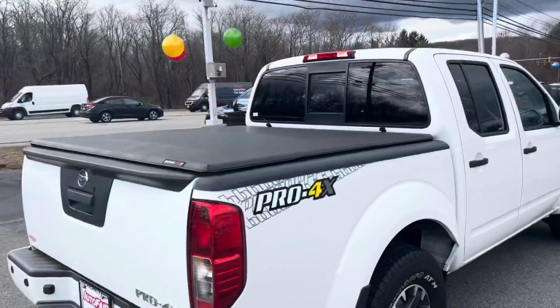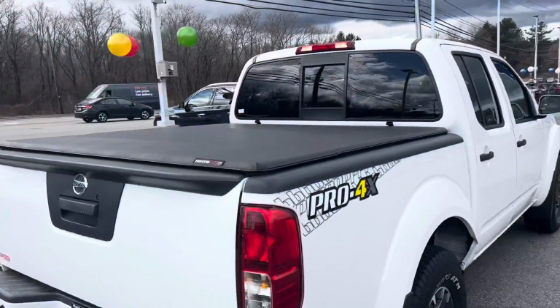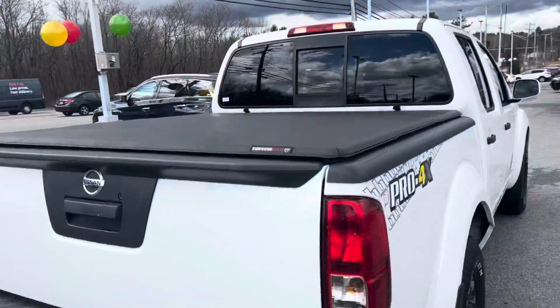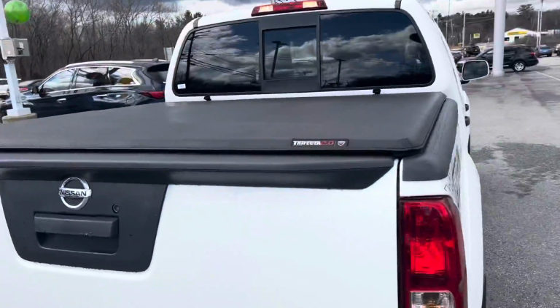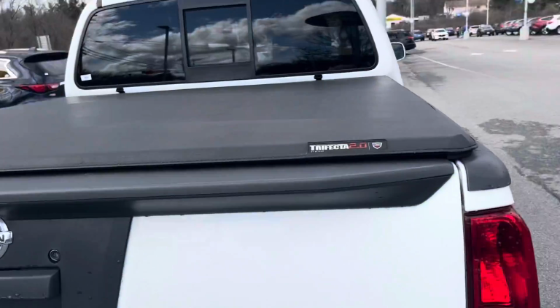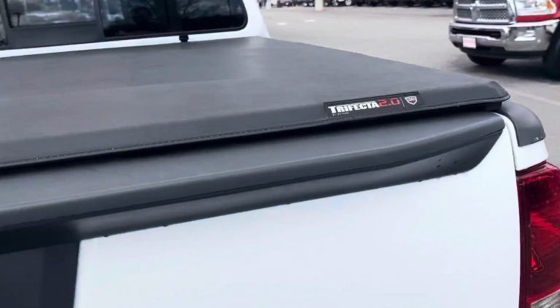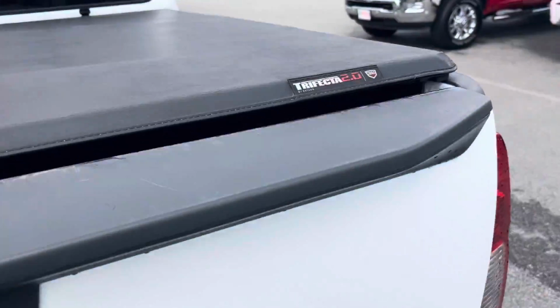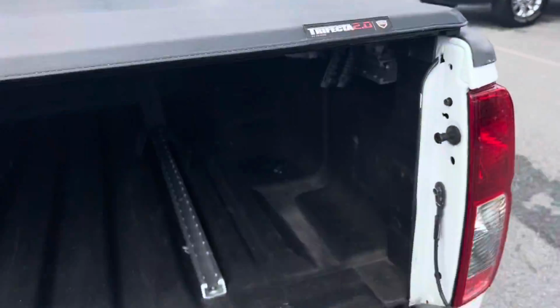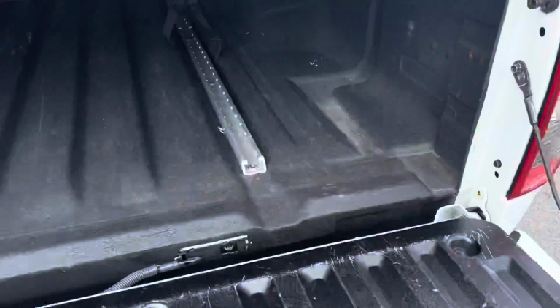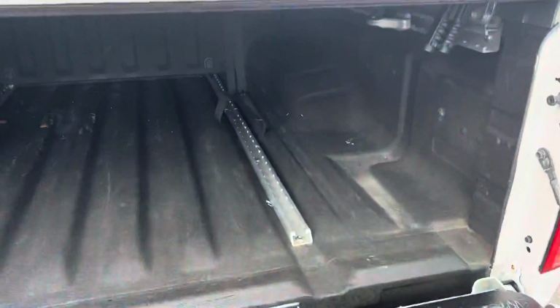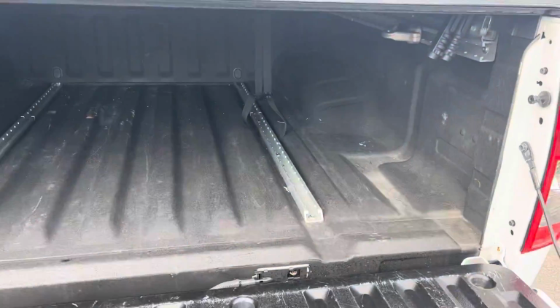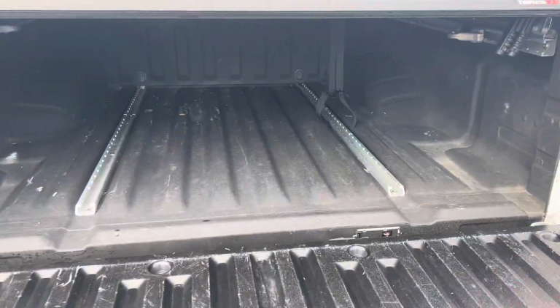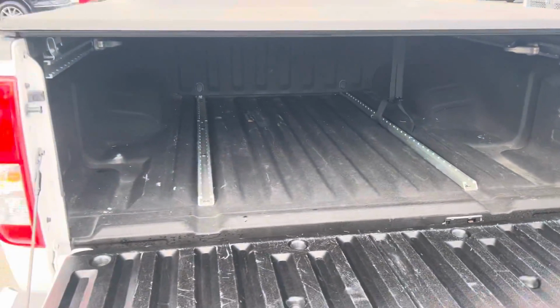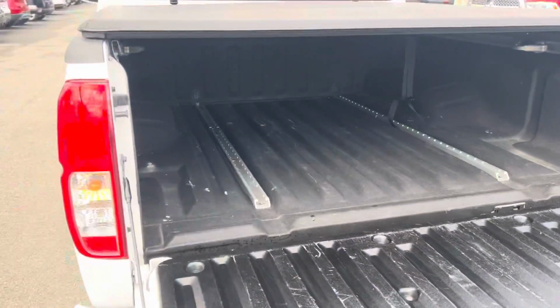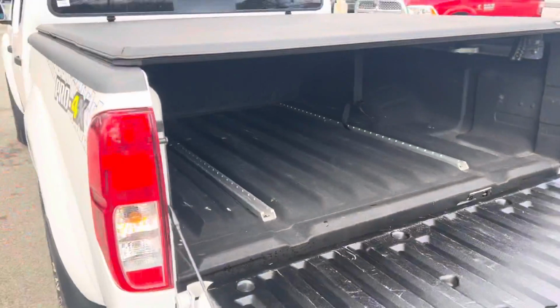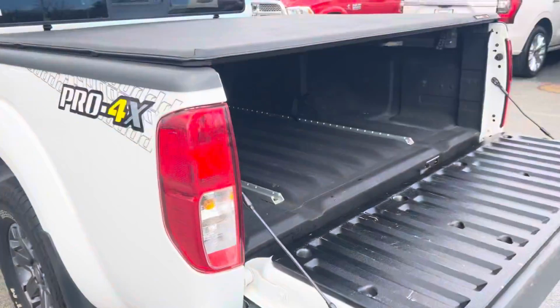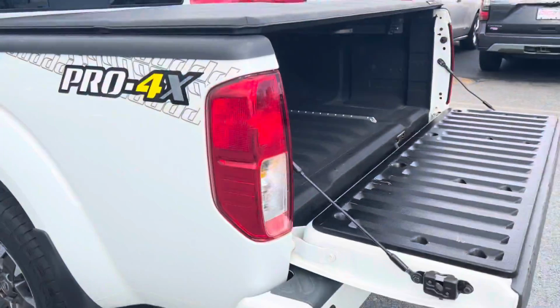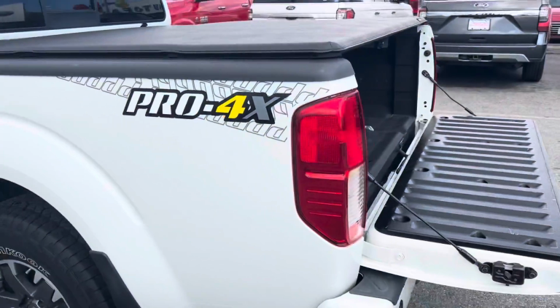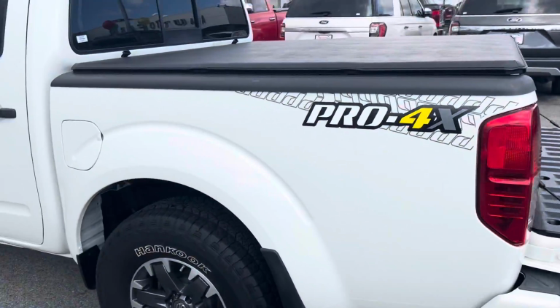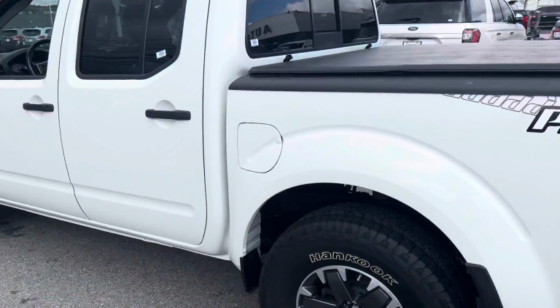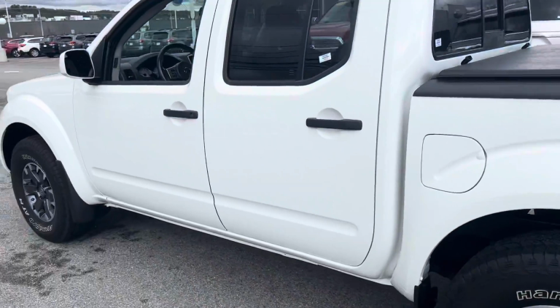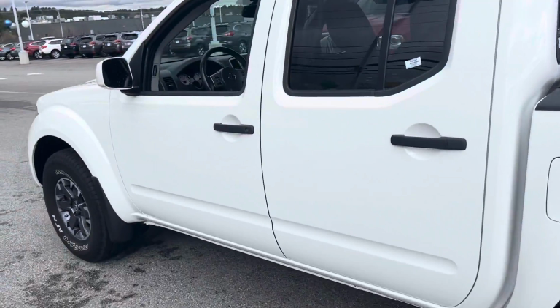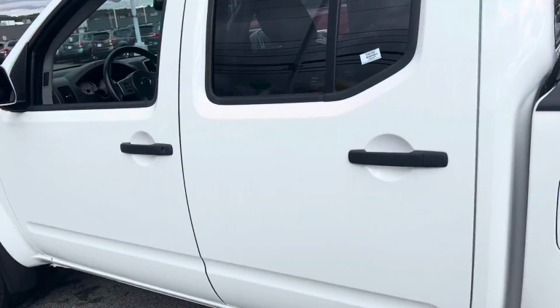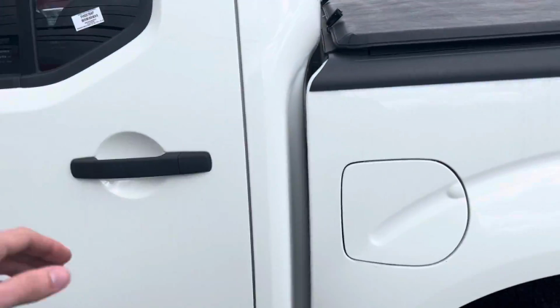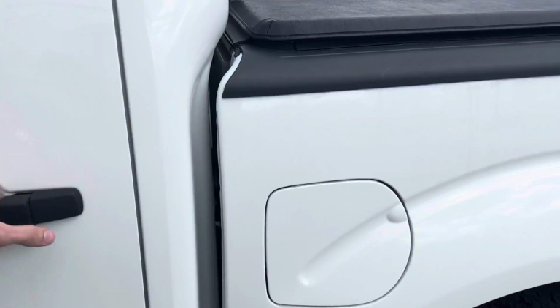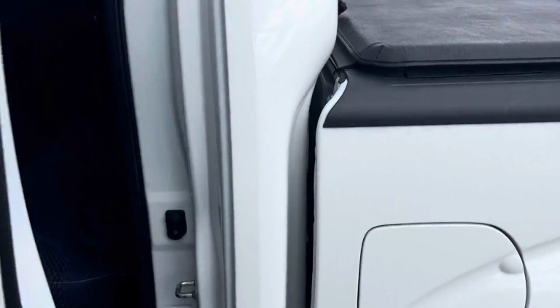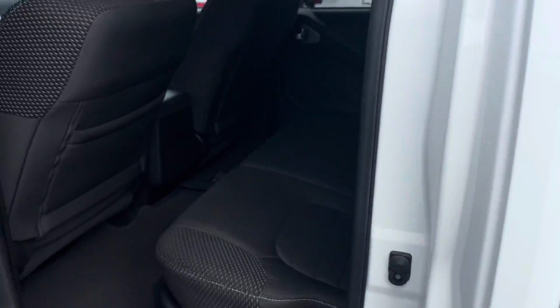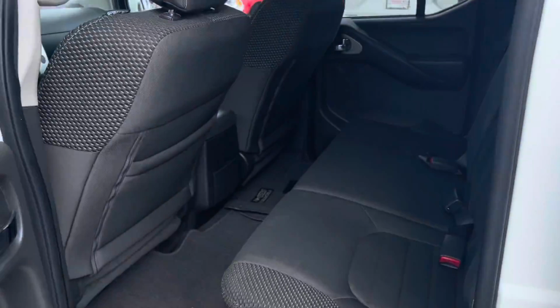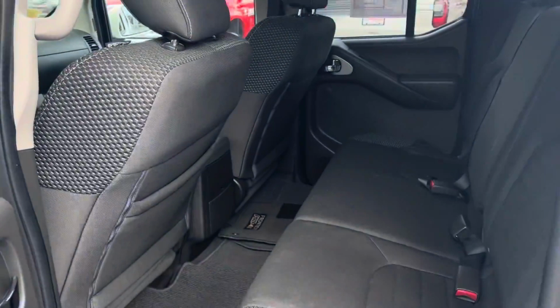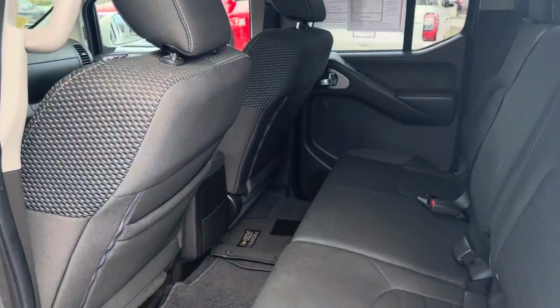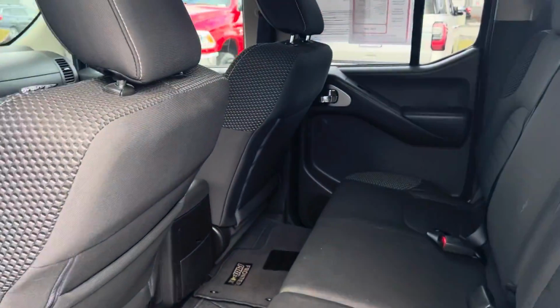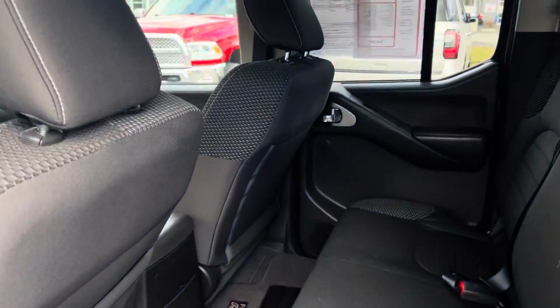It's a trifold cover, and it's got a bed liner already in there. It has backup sensors, plenty of room in the back, and a nice cloth interior.